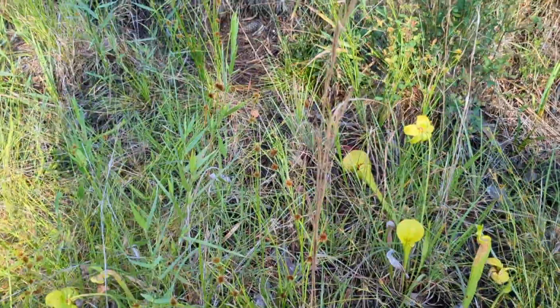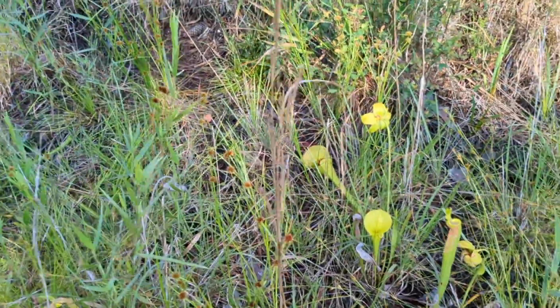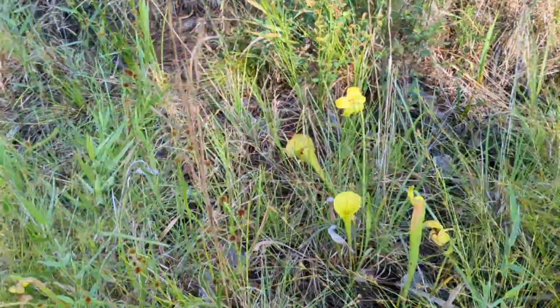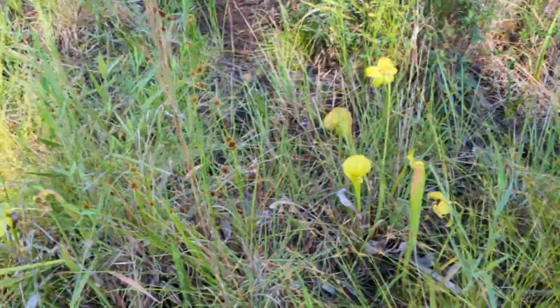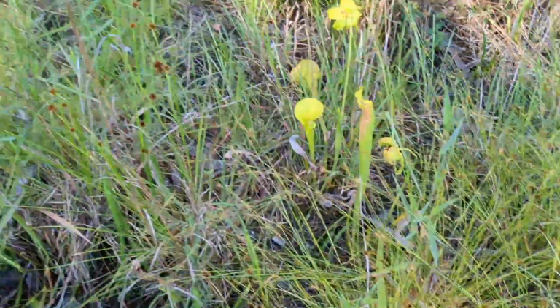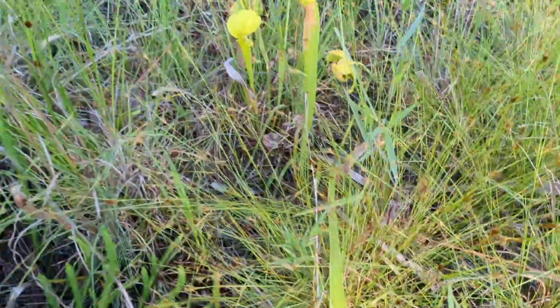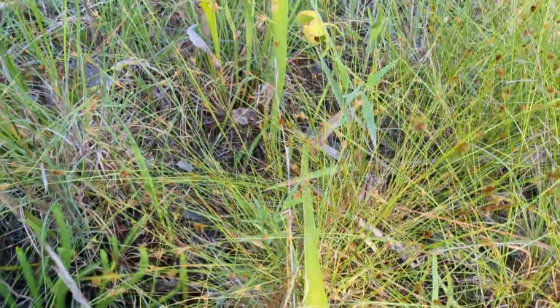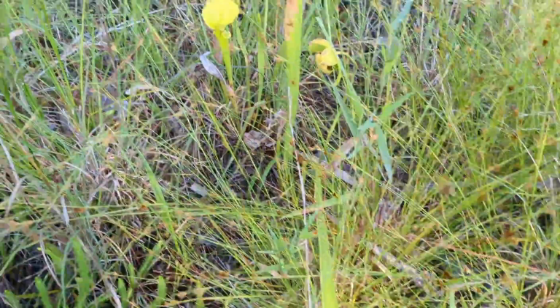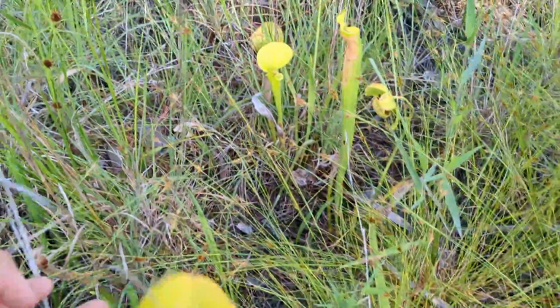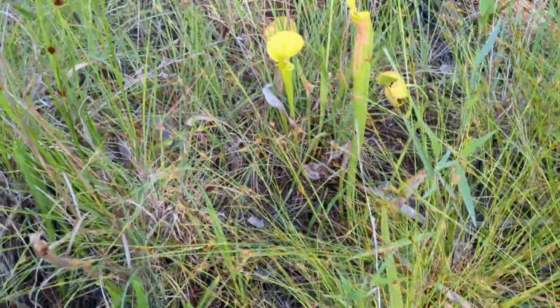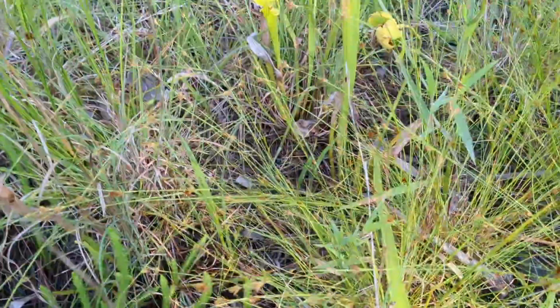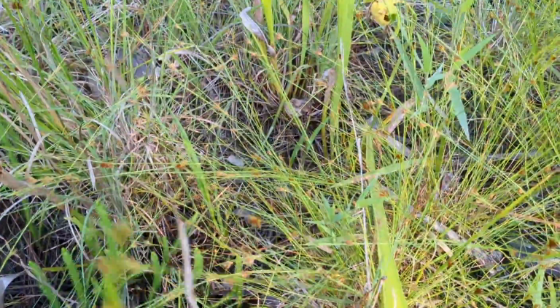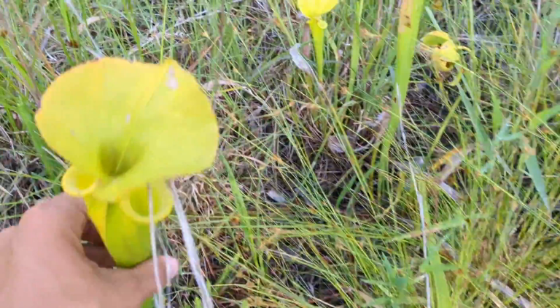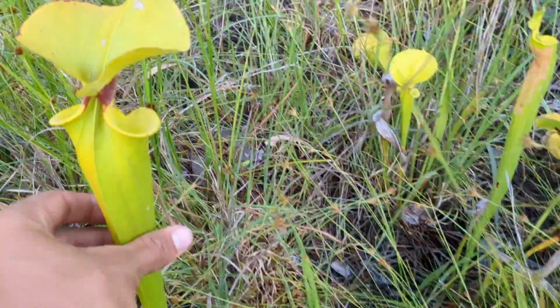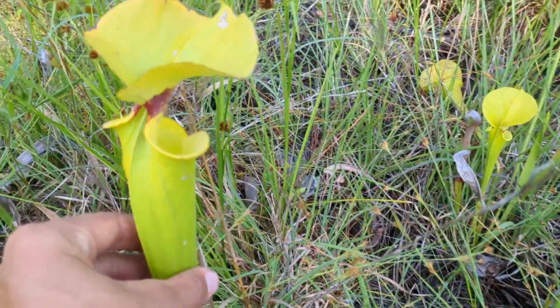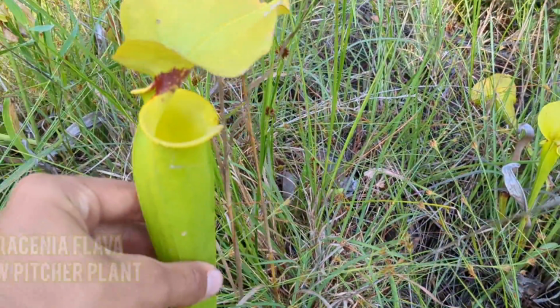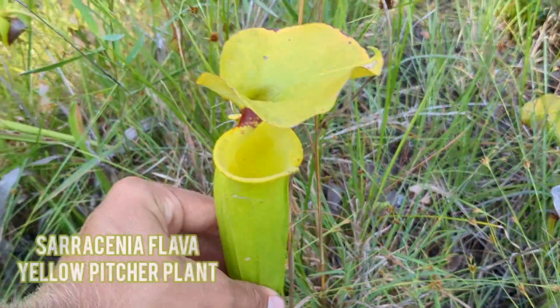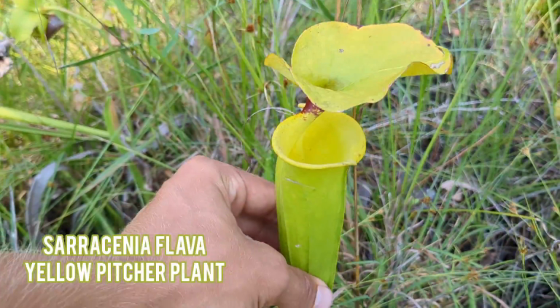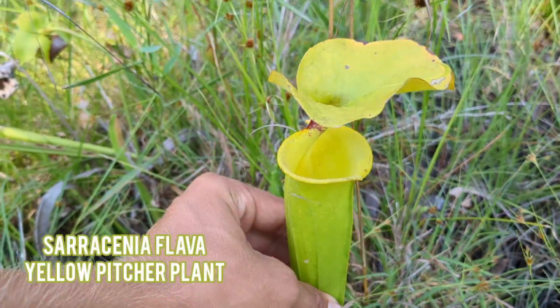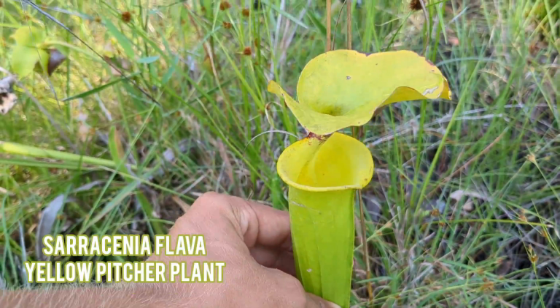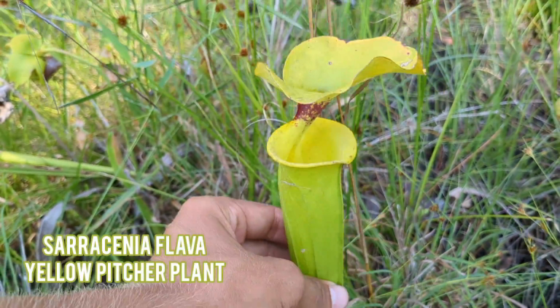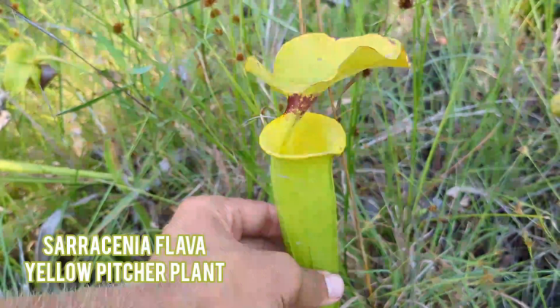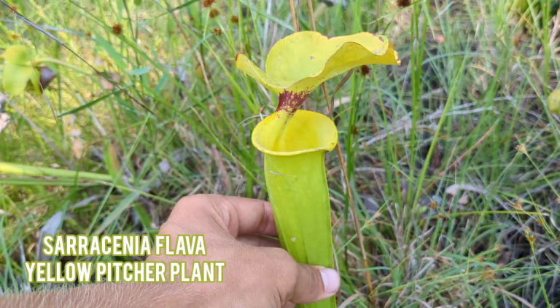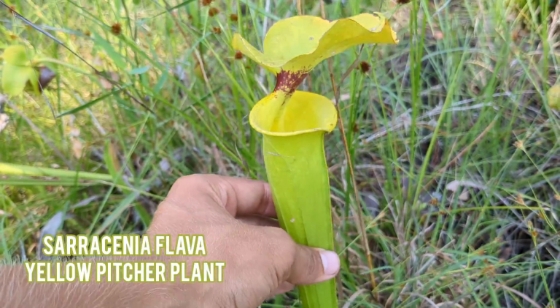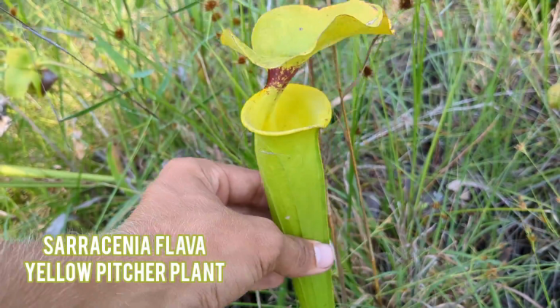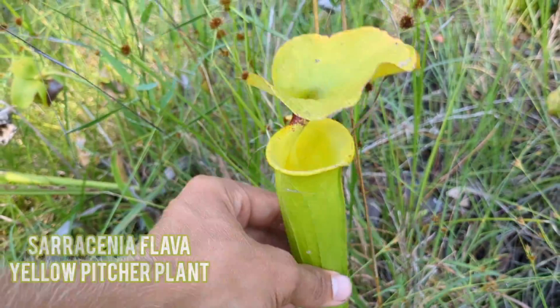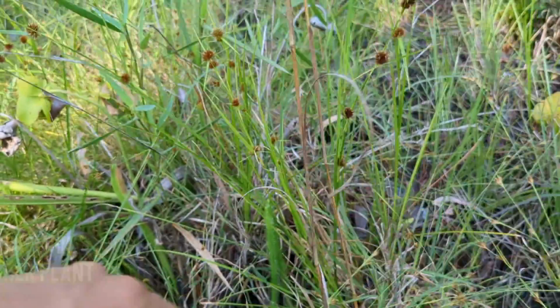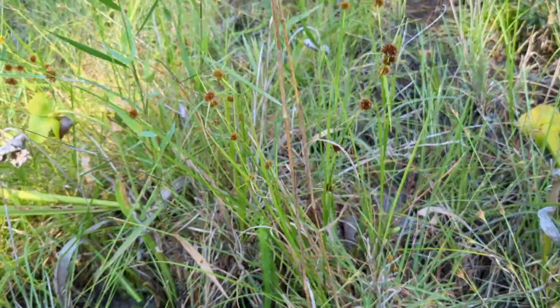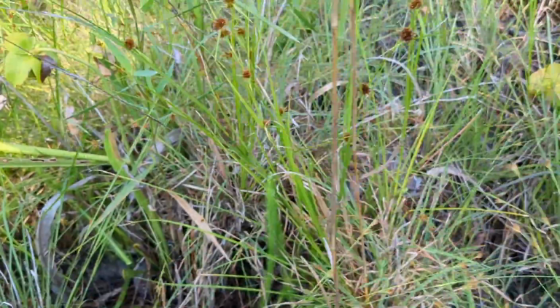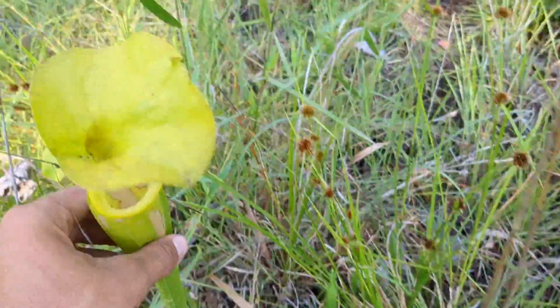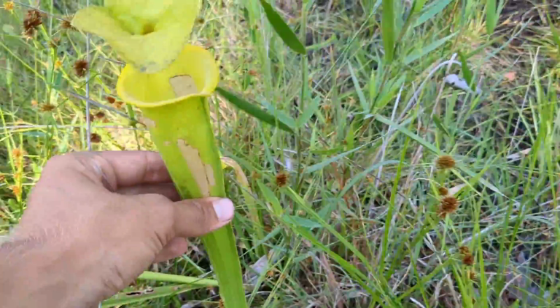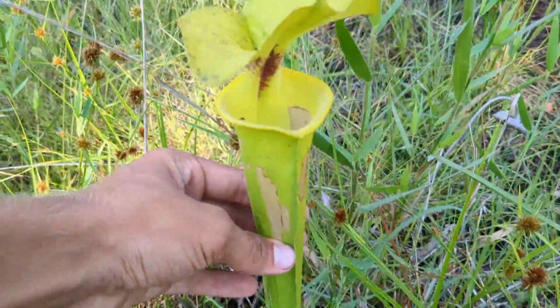Here's the most obvious carnivorous plant here, Sarracenia flava. They're all knocked over — it must have been a storm recently.